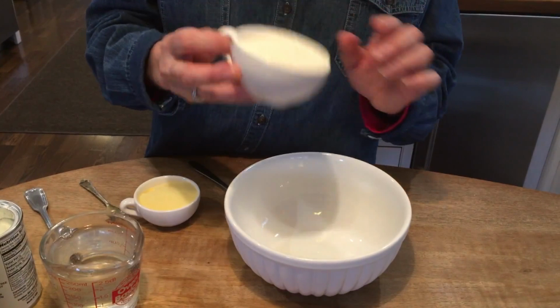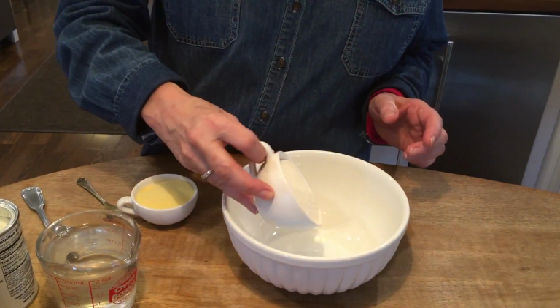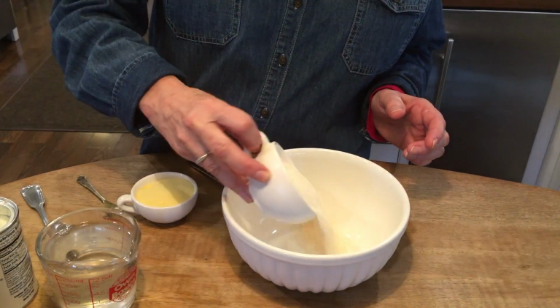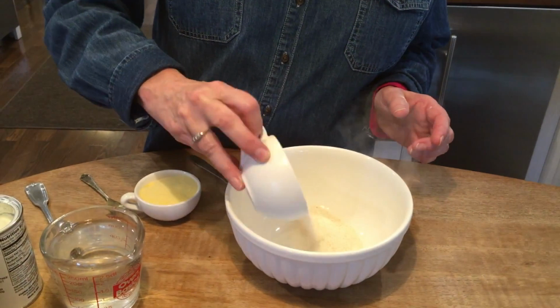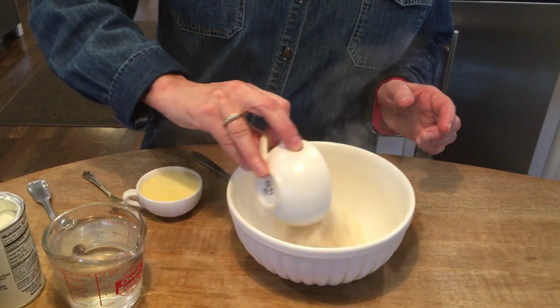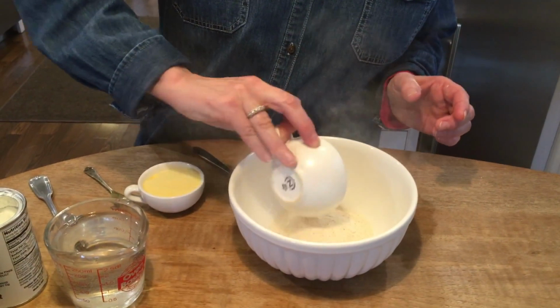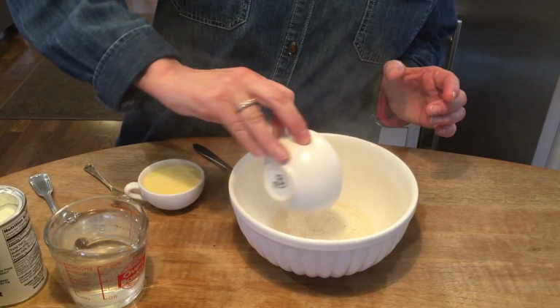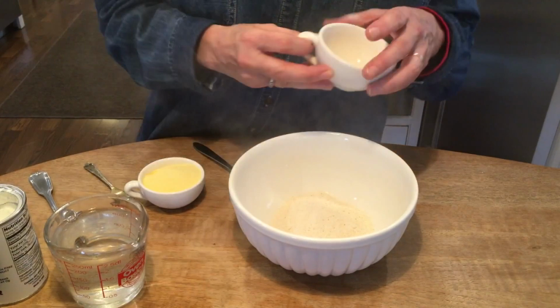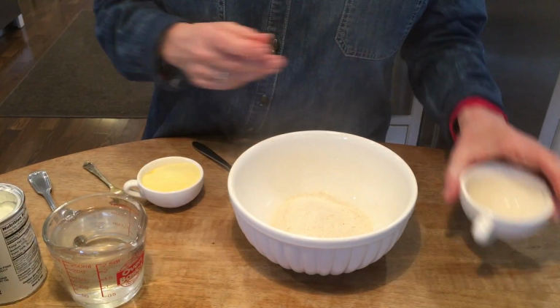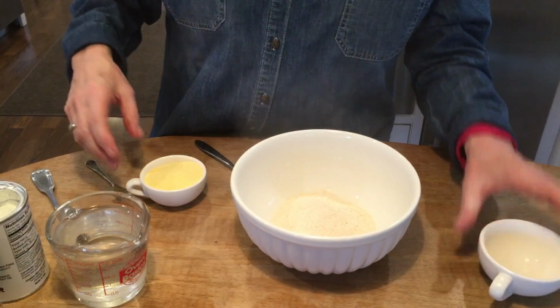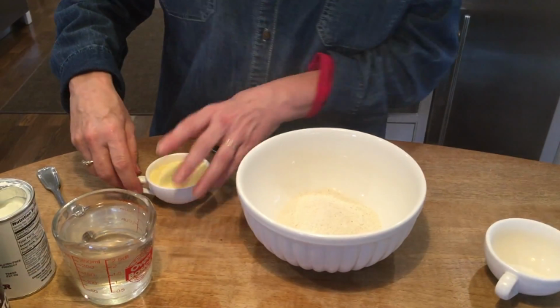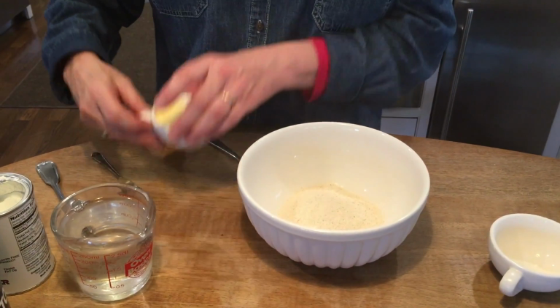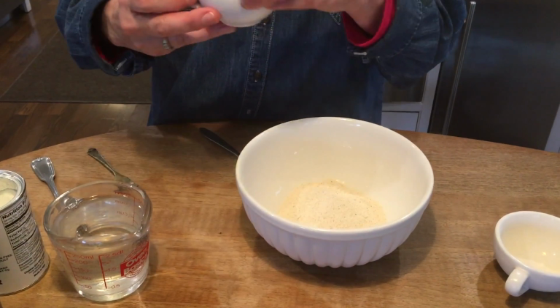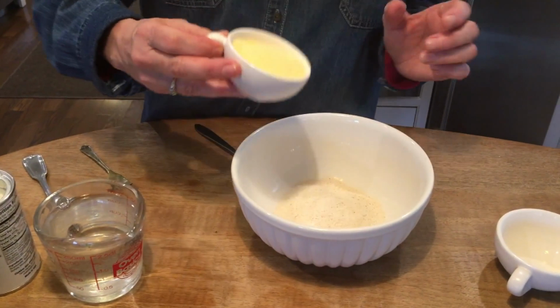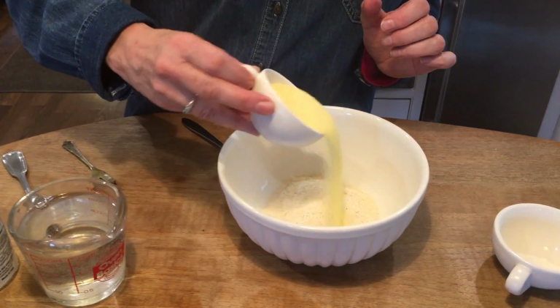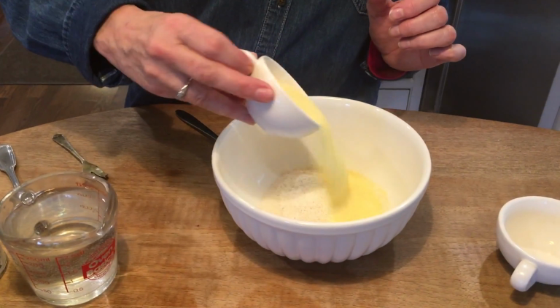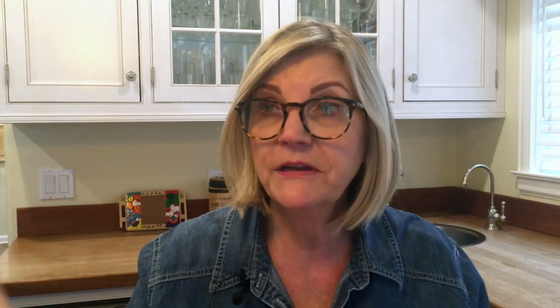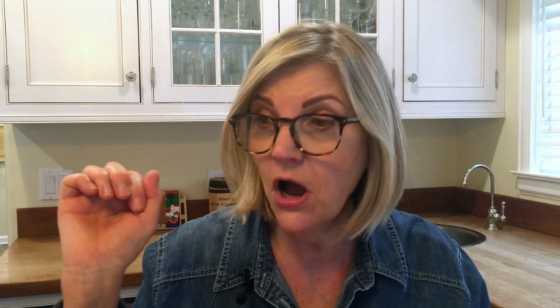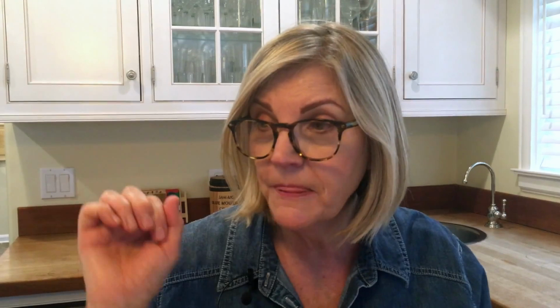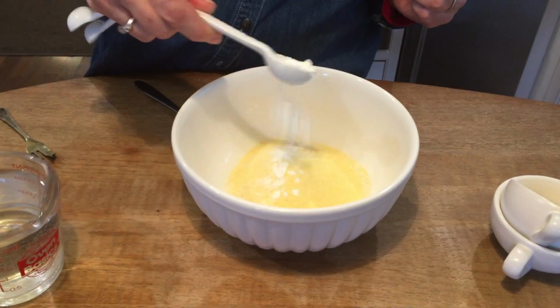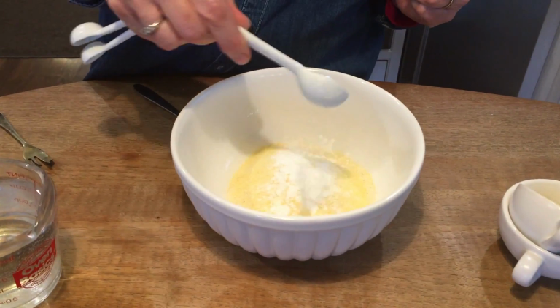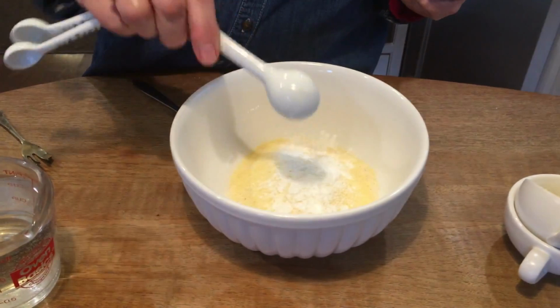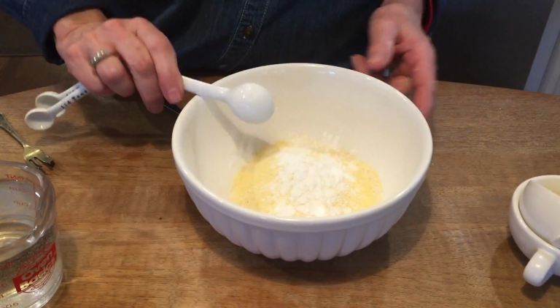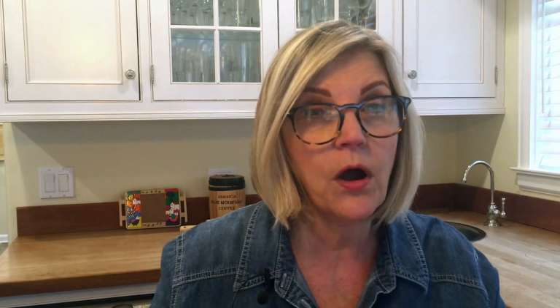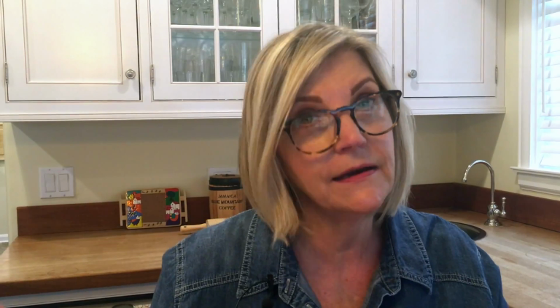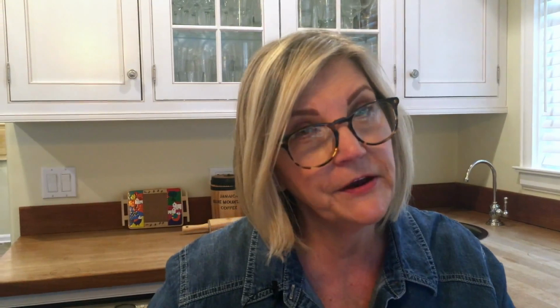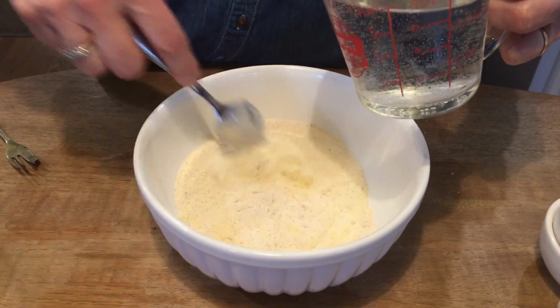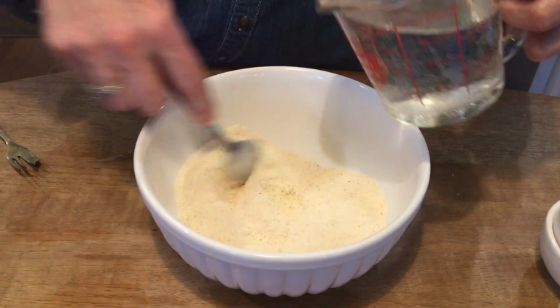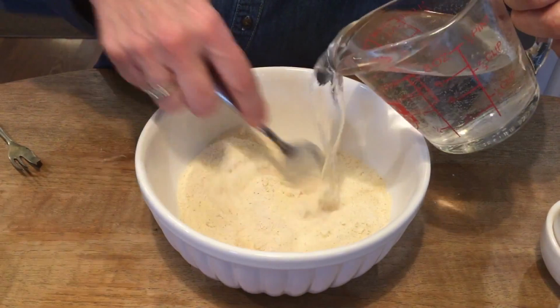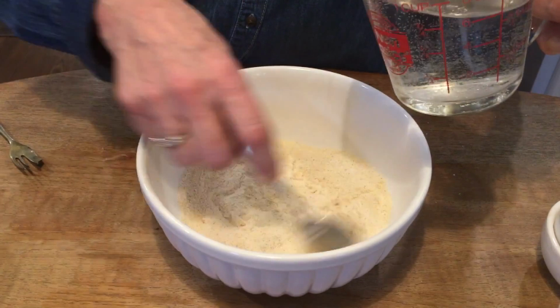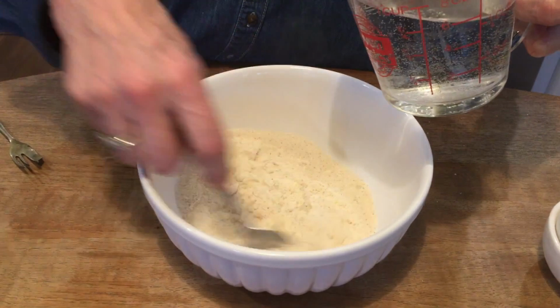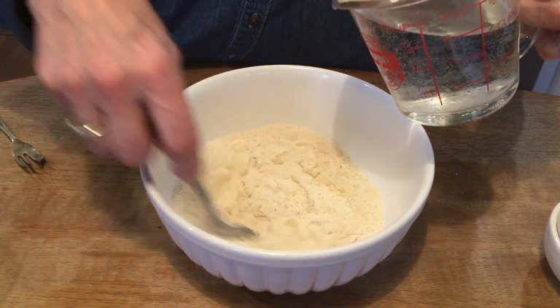We start with a cup of breadfruit flour, a little bit of cornmeal — maybe a quarter of a cup of that — a pinch of salt, baking powder. We start with a cup of water, adding it very slowly as you go so you get the right consistency.